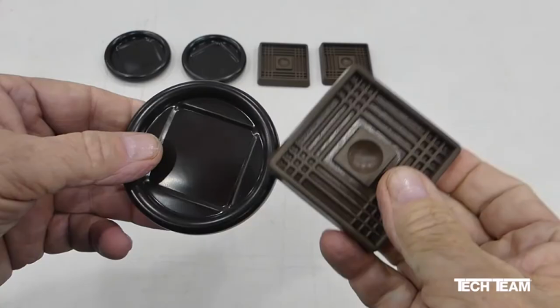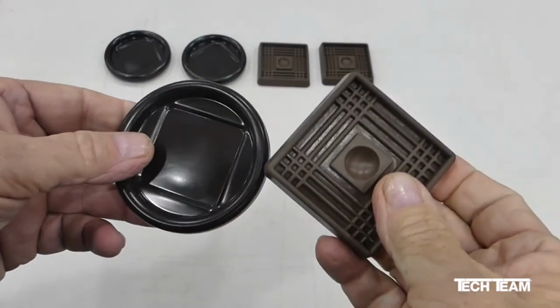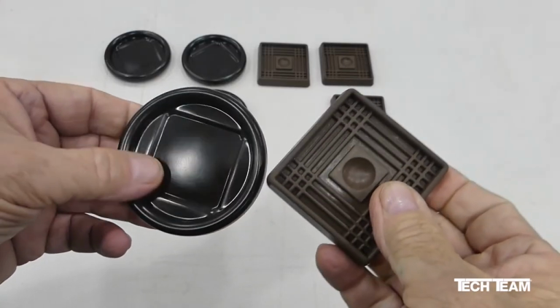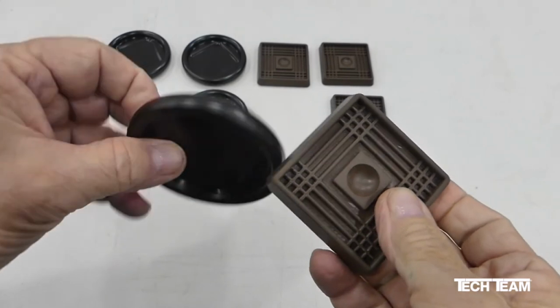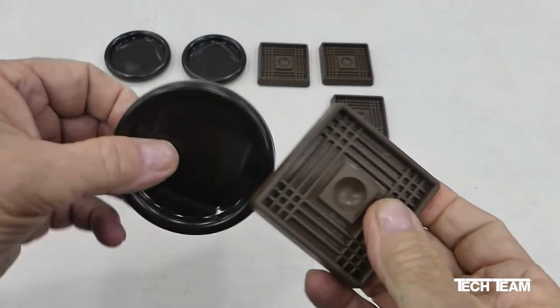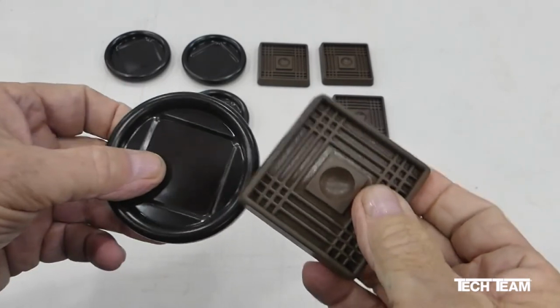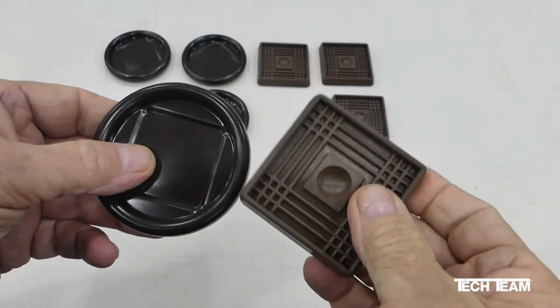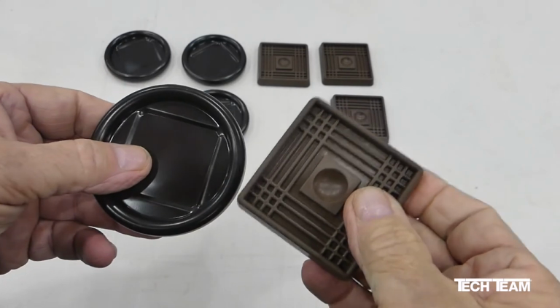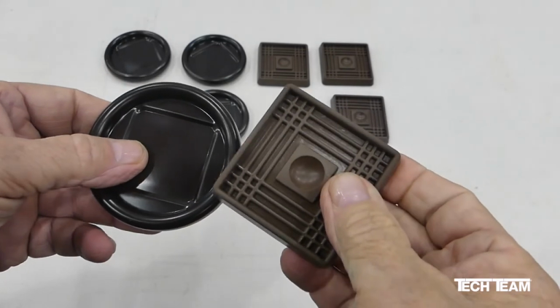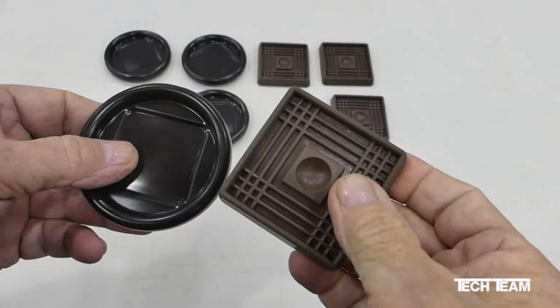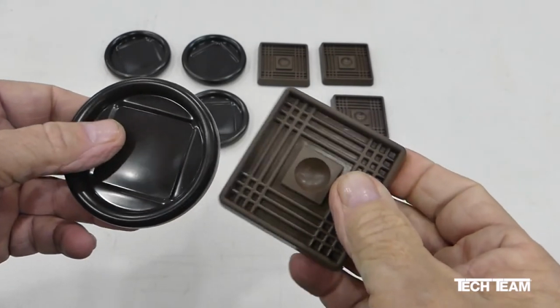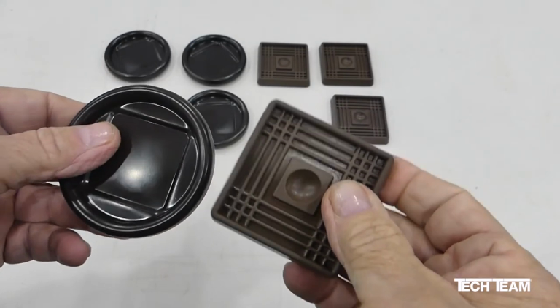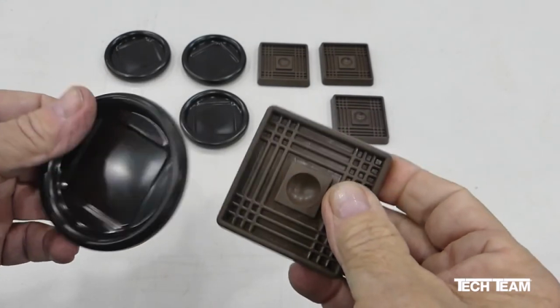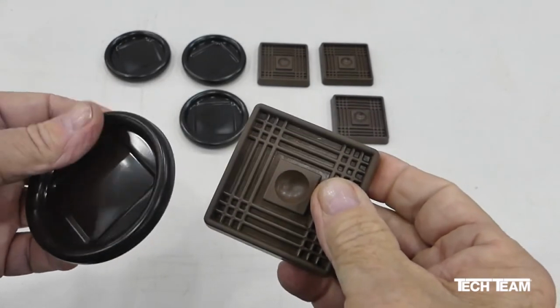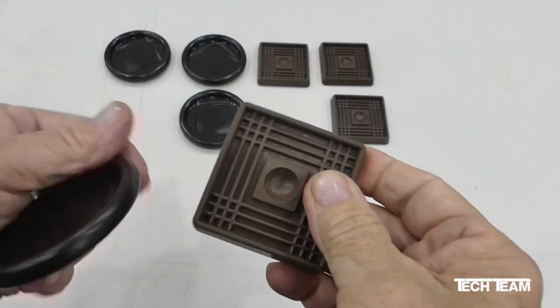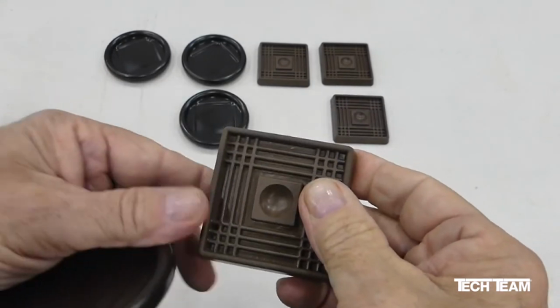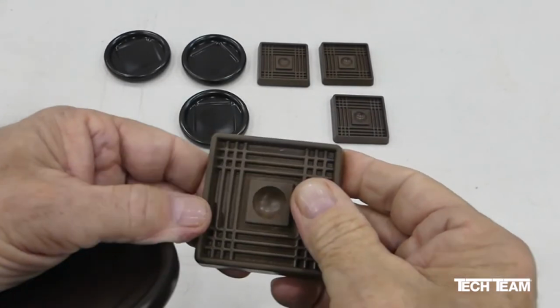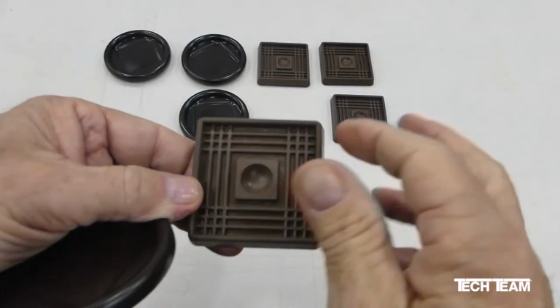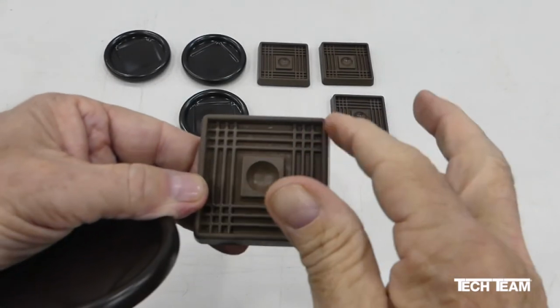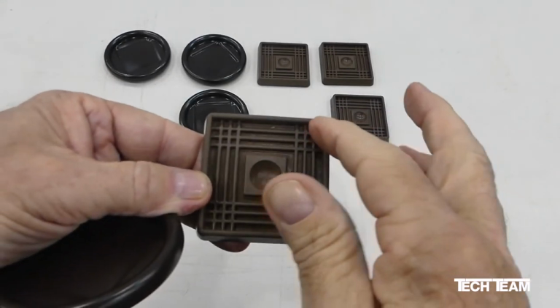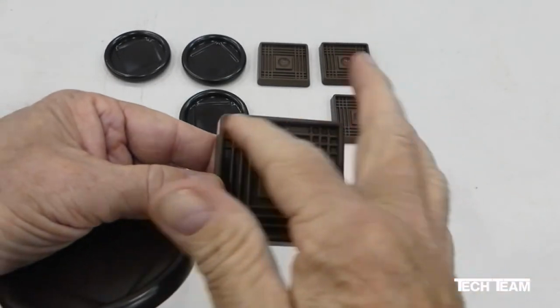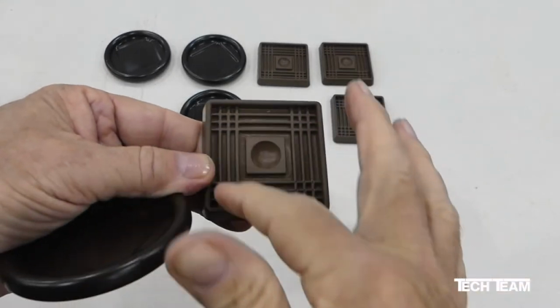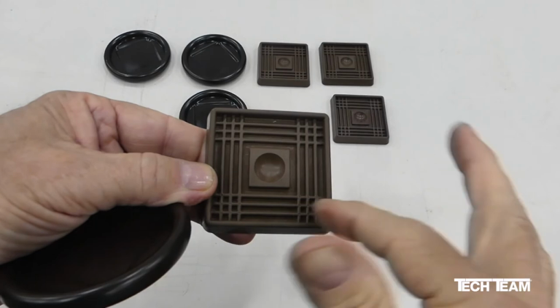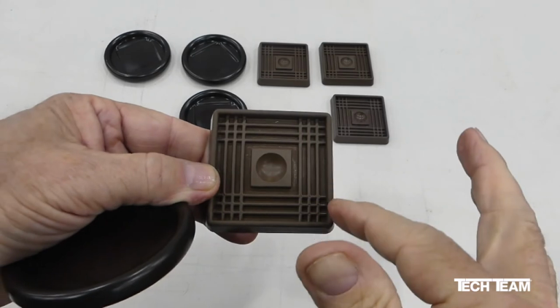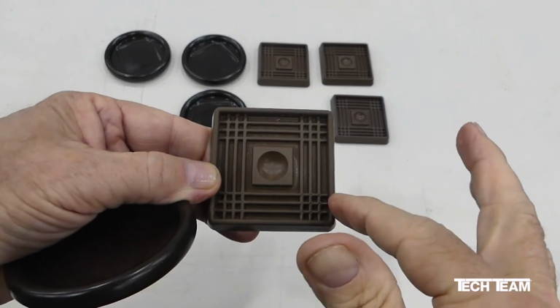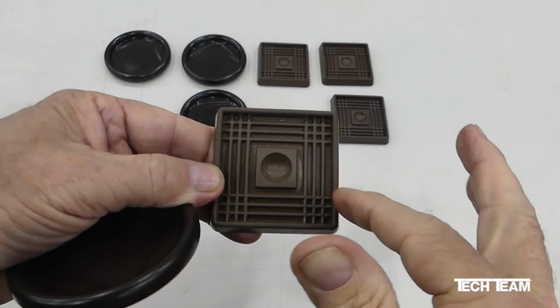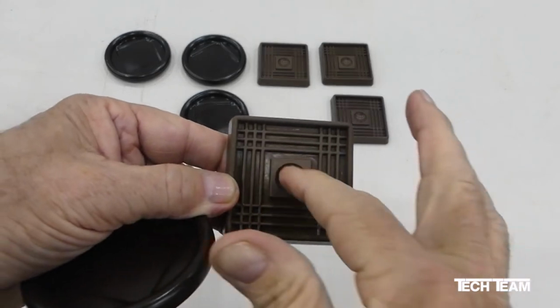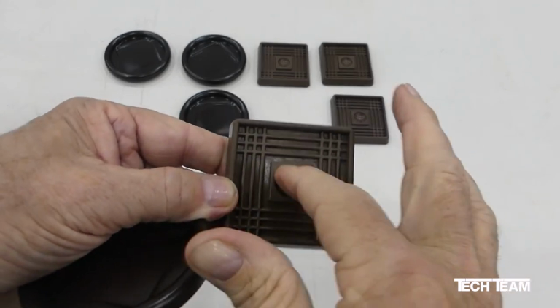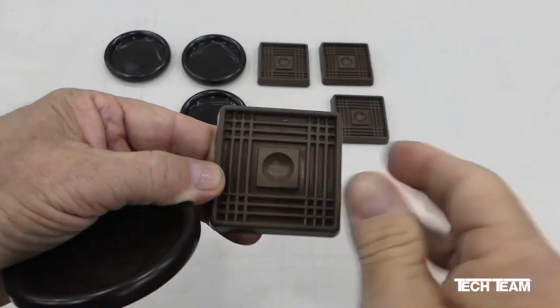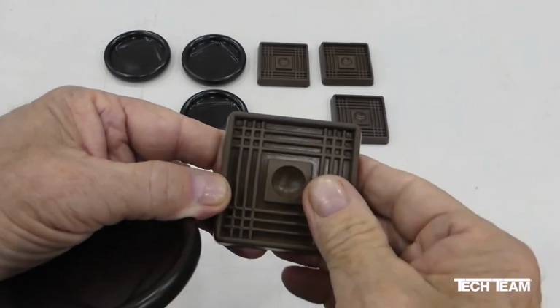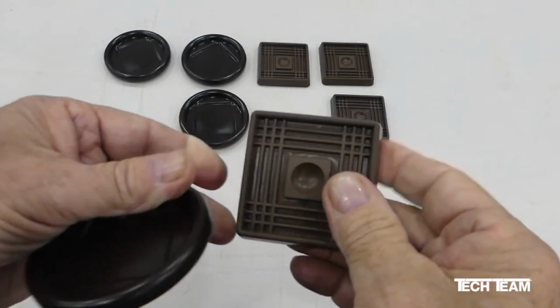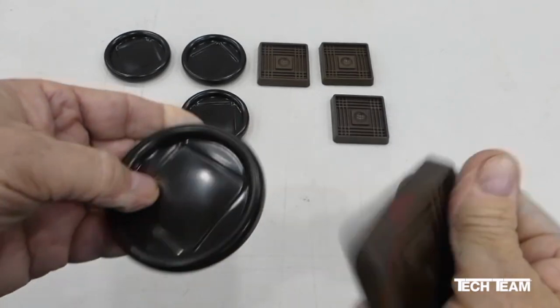Both the rubber and the steel caster cup have been designed so they can be used with furniture with square legs or with round.